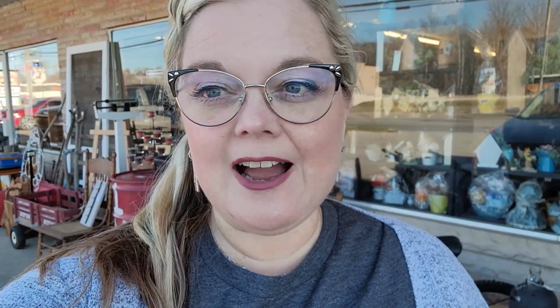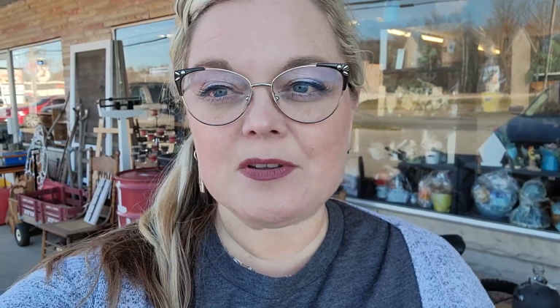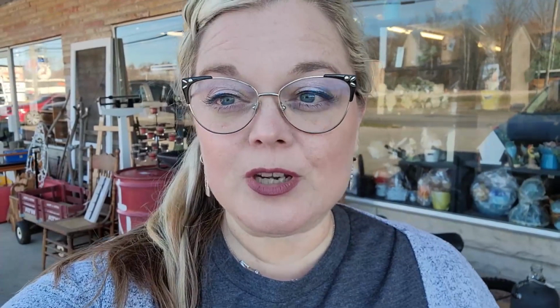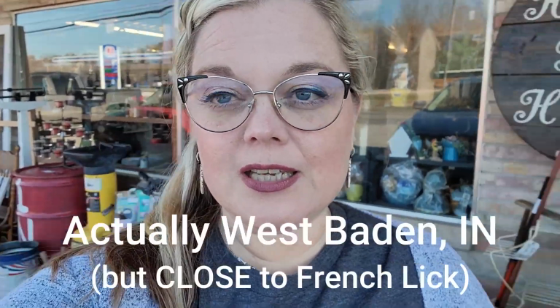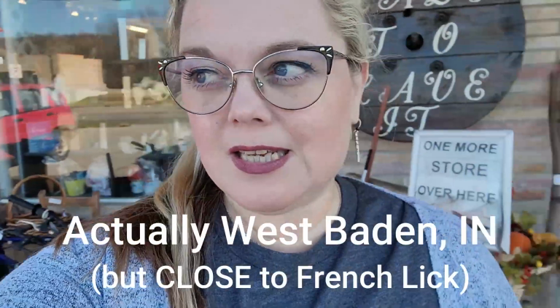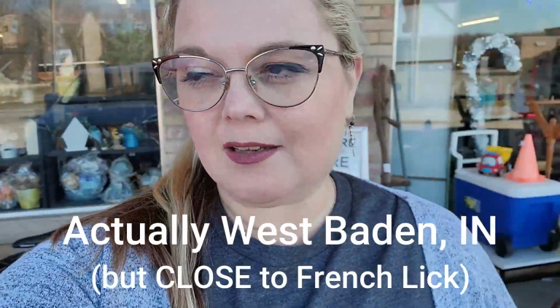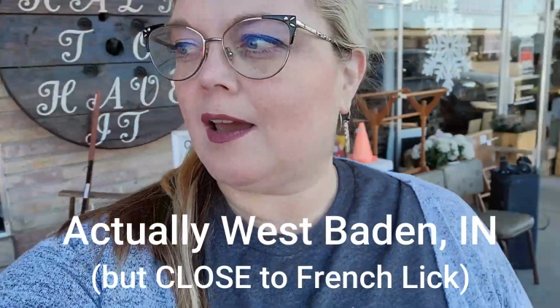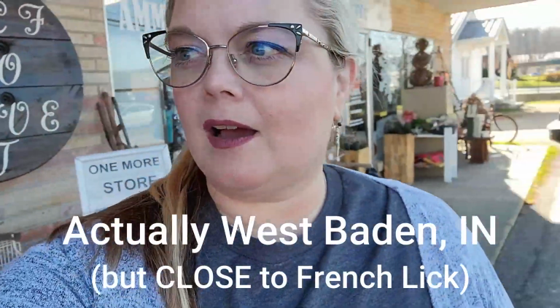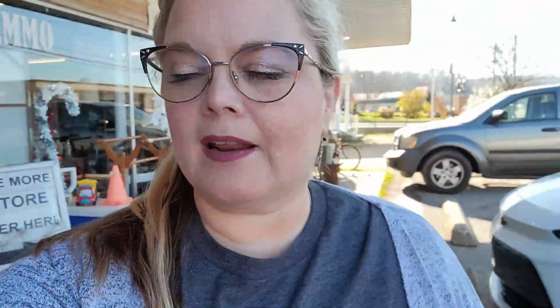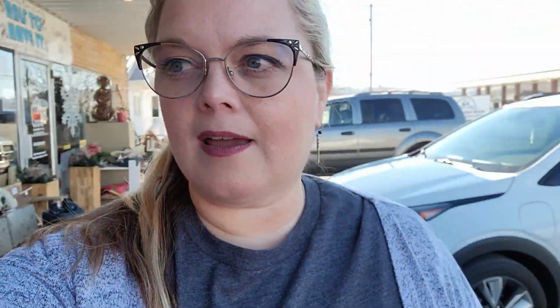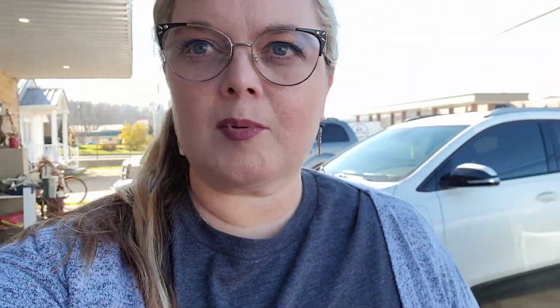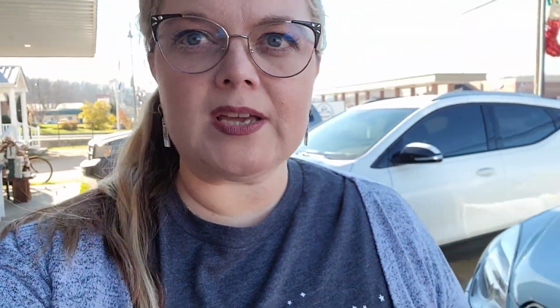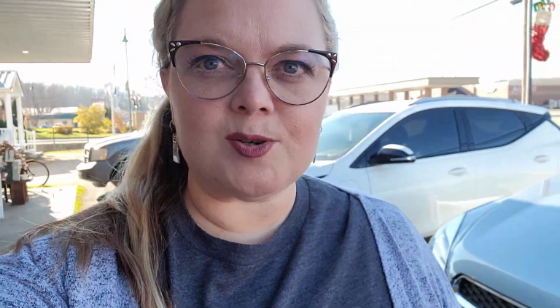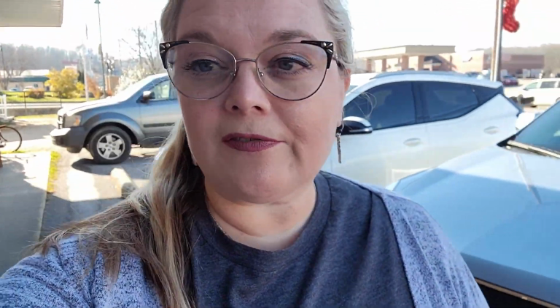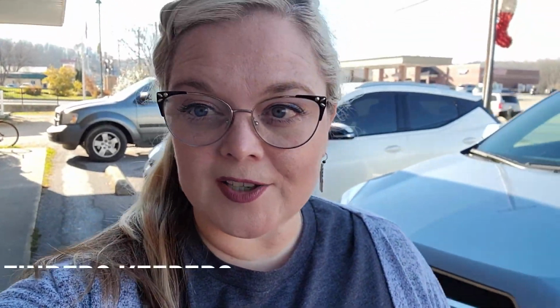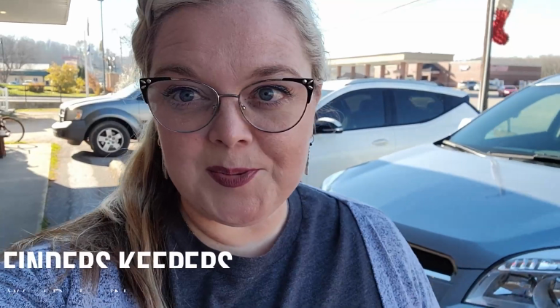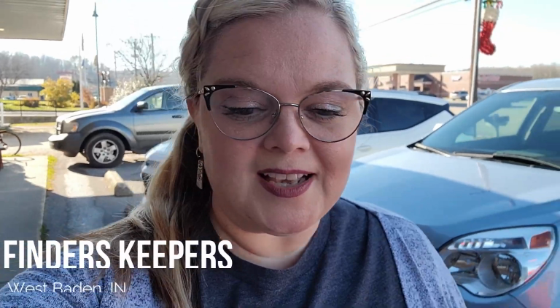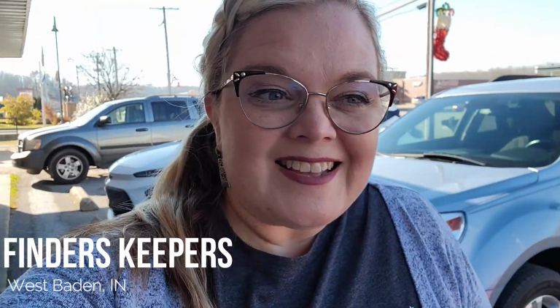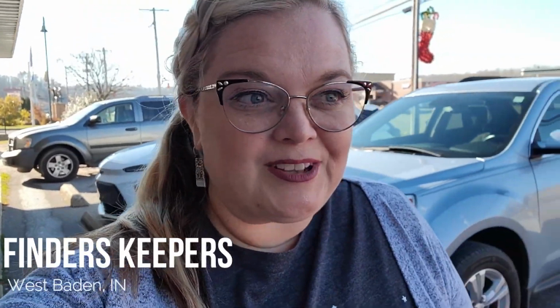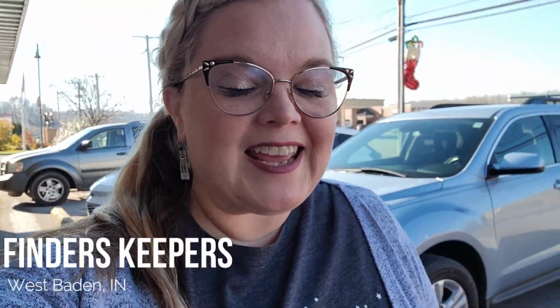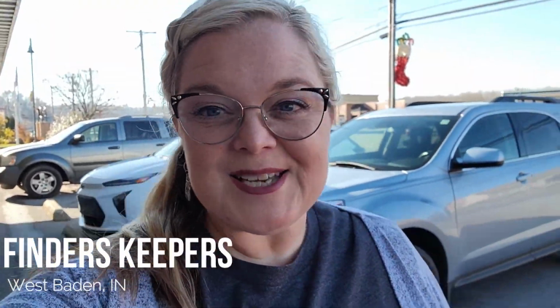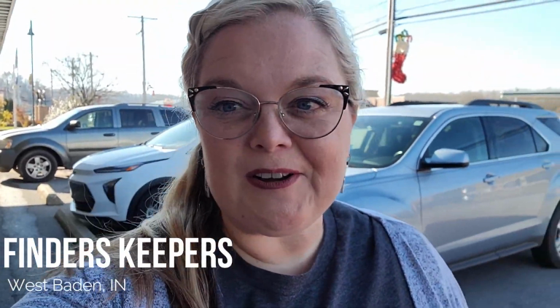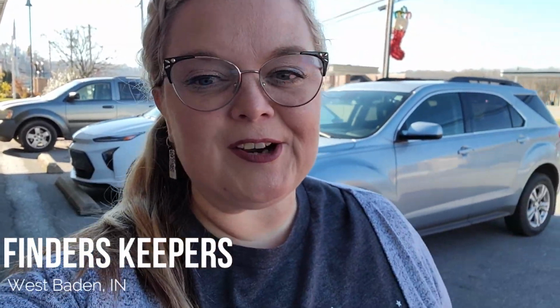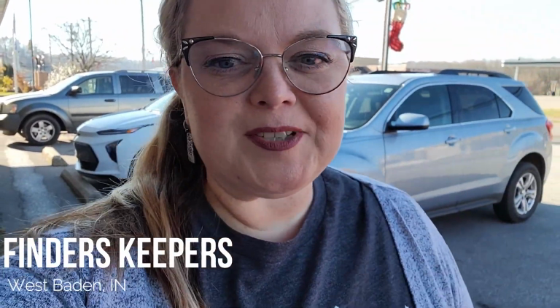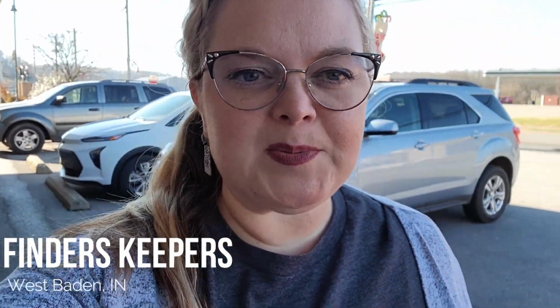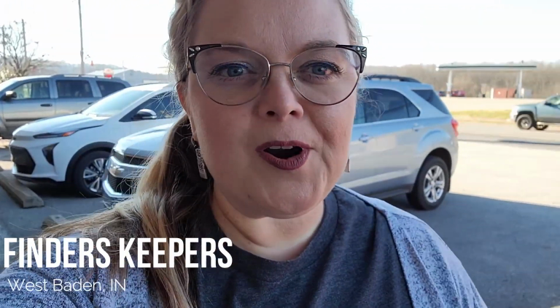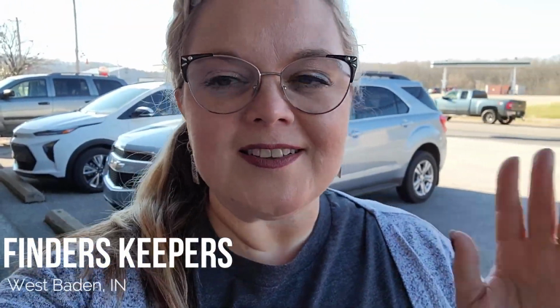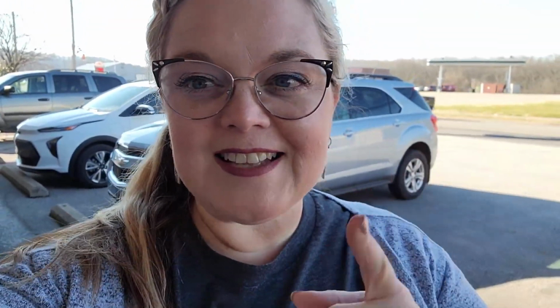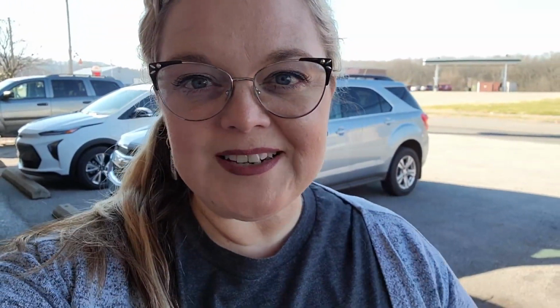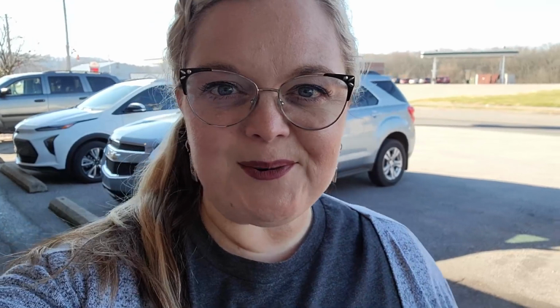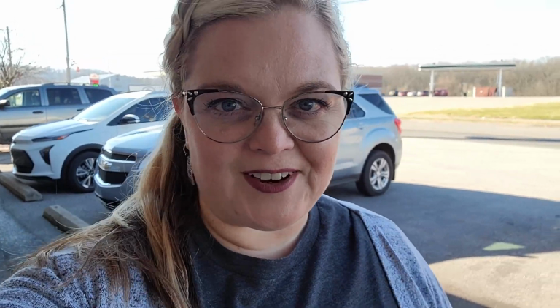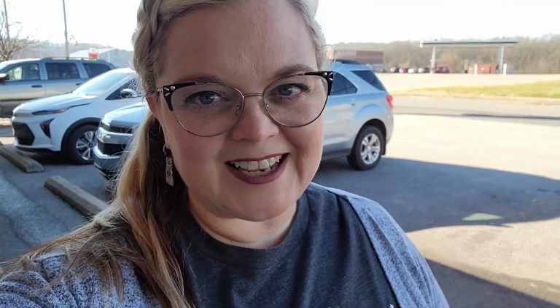Today I am in French Lick, Indiana, and I am going into Finders Keepers. It's a really fun antique mall. I've been here a couple times before, so let's go in and see what we can find today.